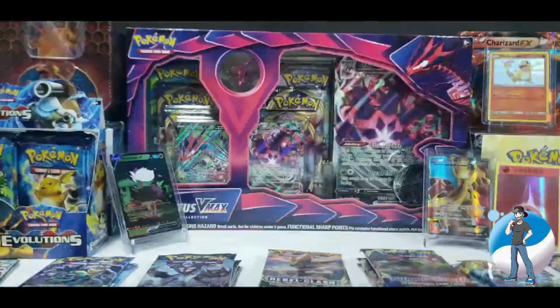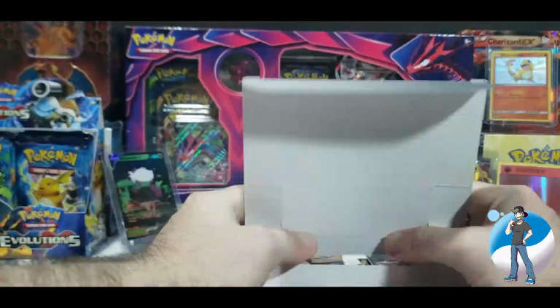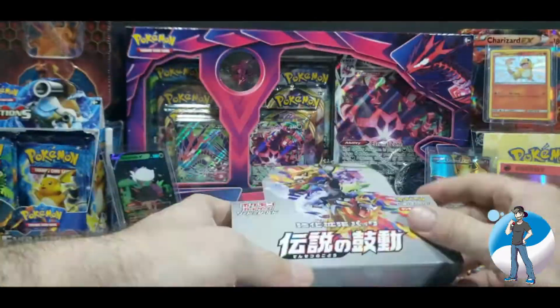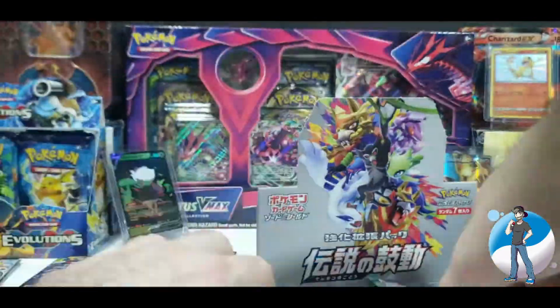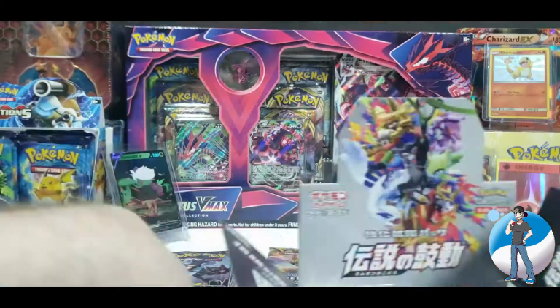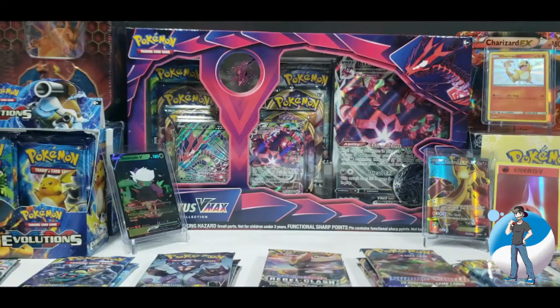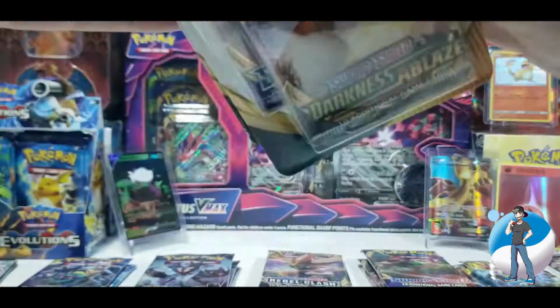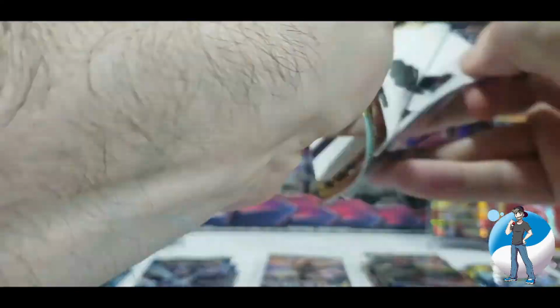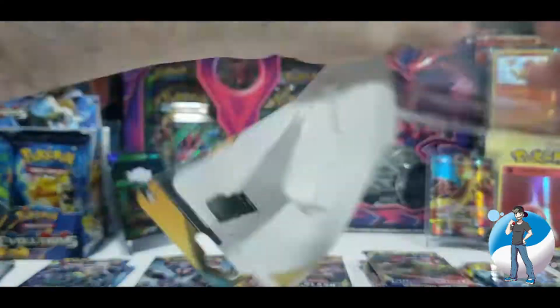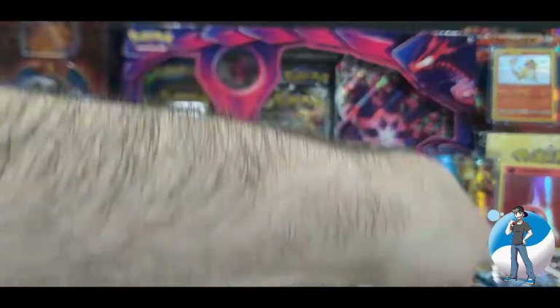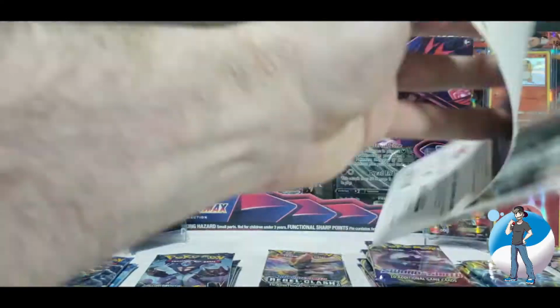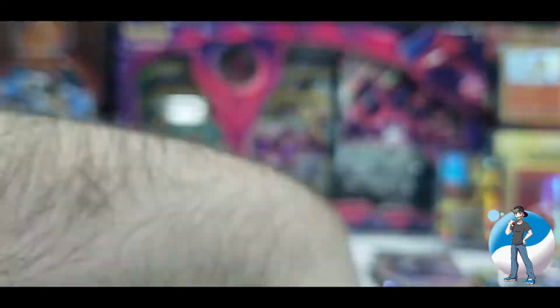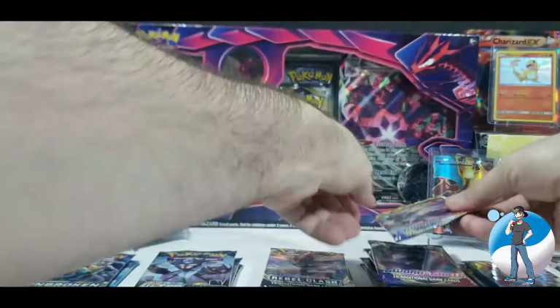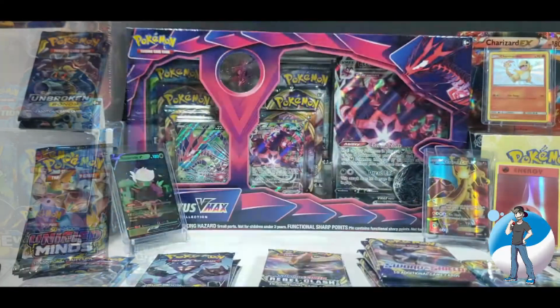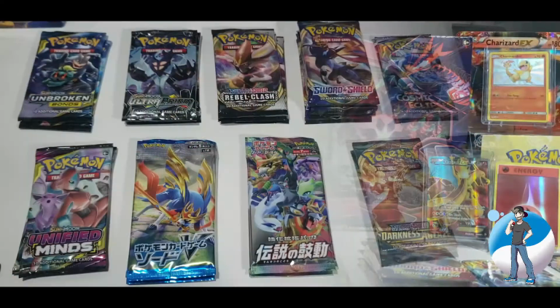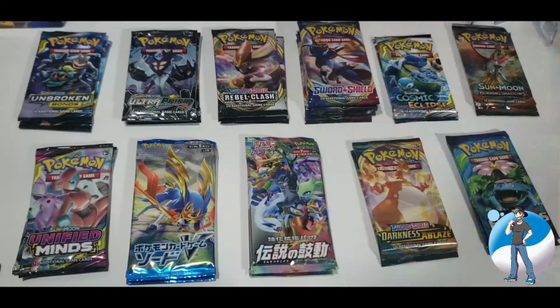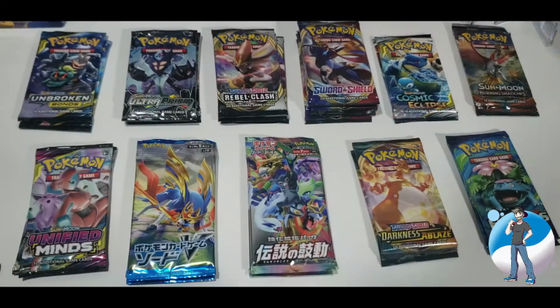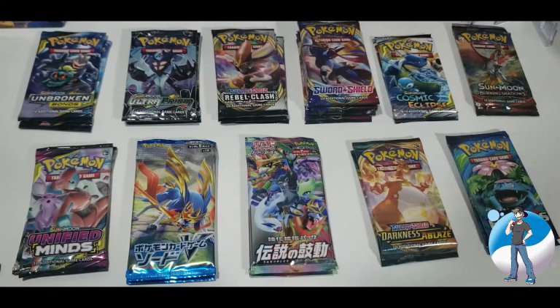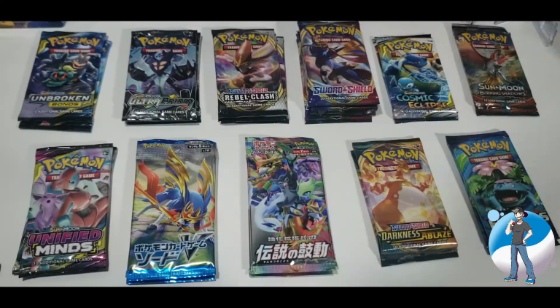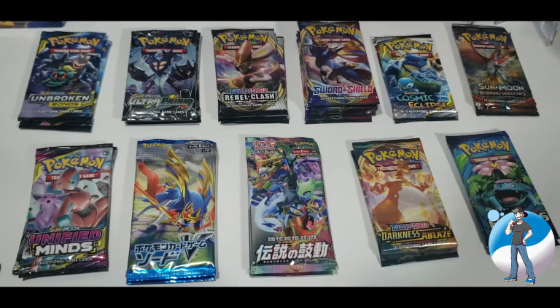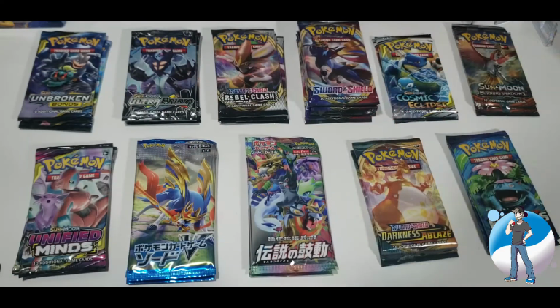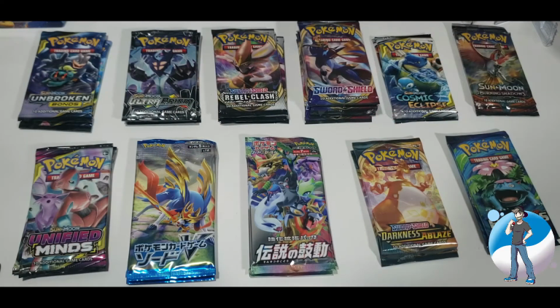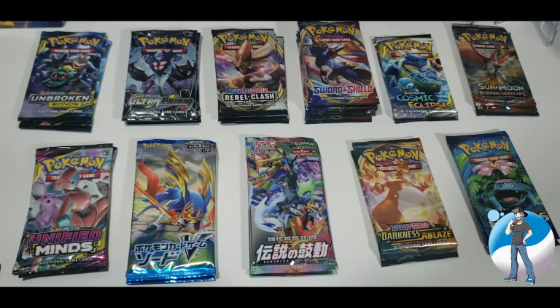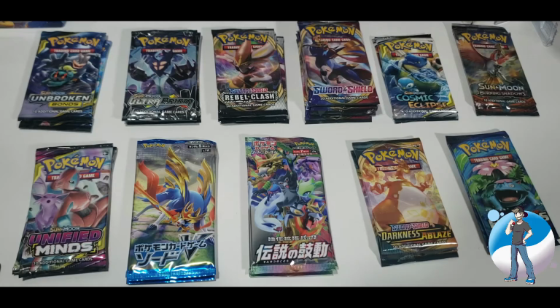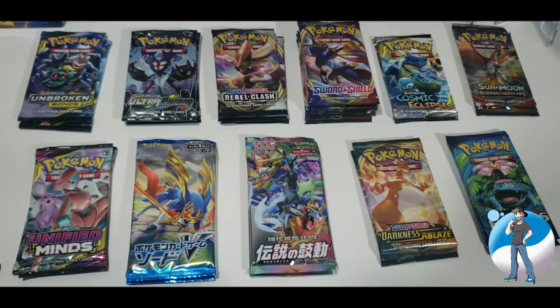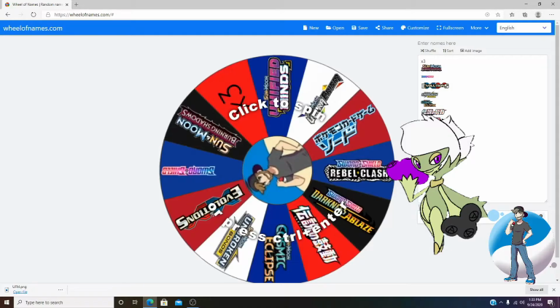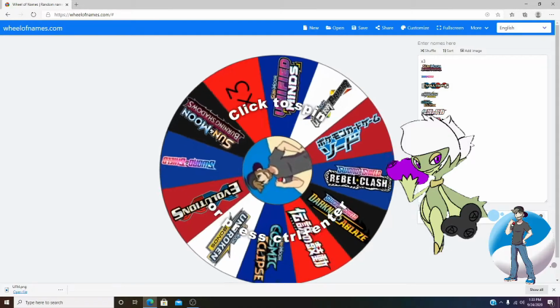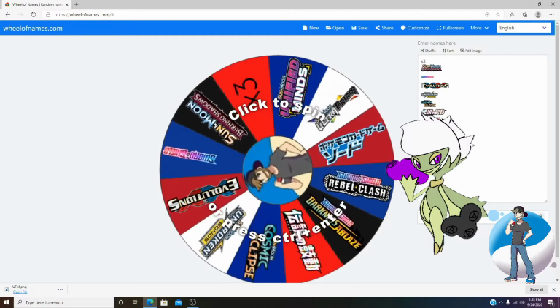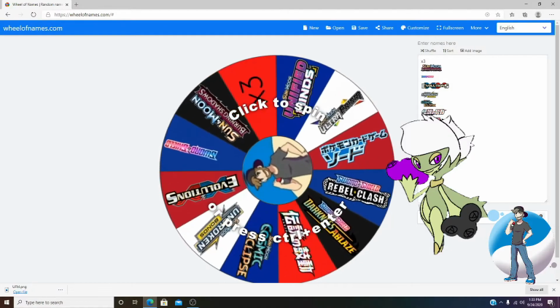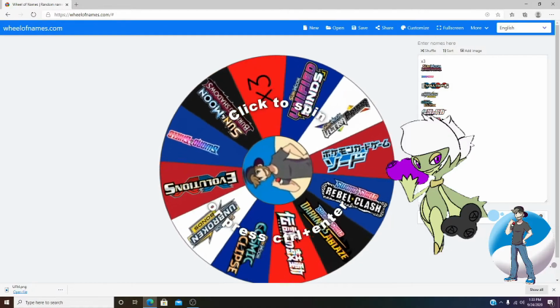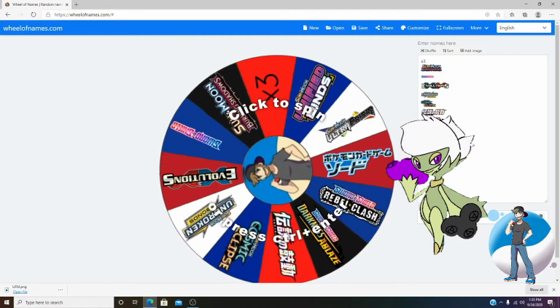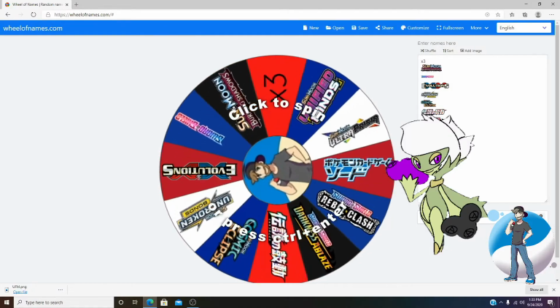Alright, we've got the packs out of the packaging on the opening table. Let's turn things over to Shiny Roserade and have her spin that wheel to find out what we're going to be opening up first.